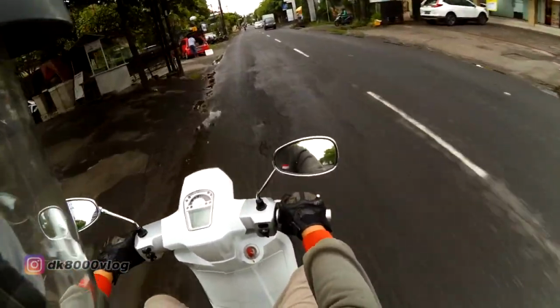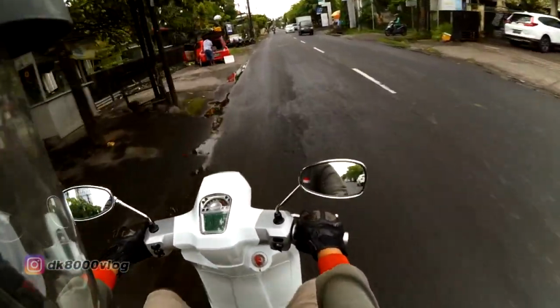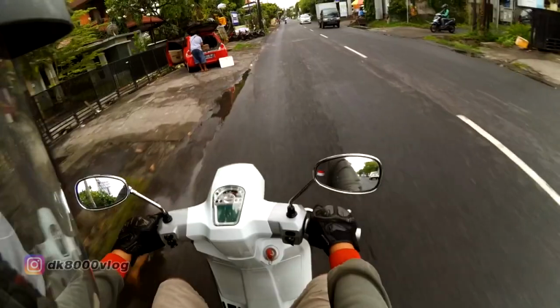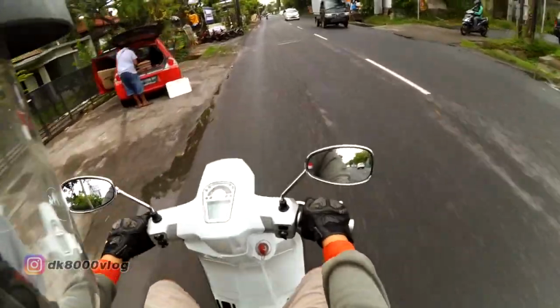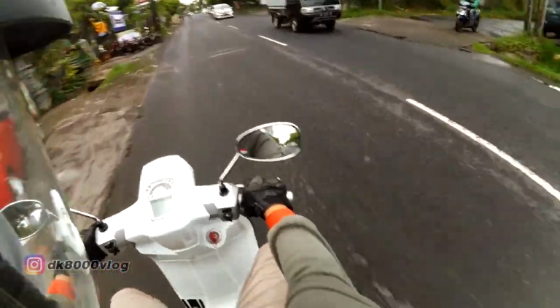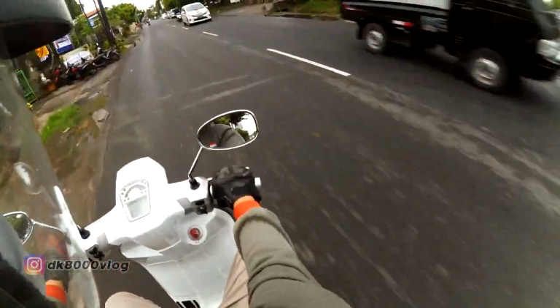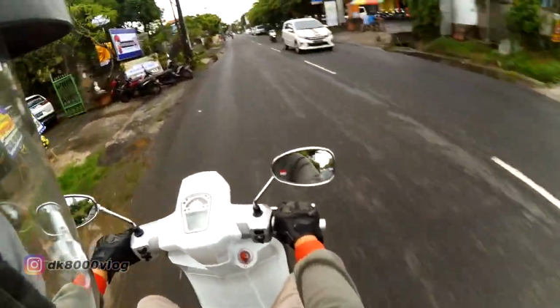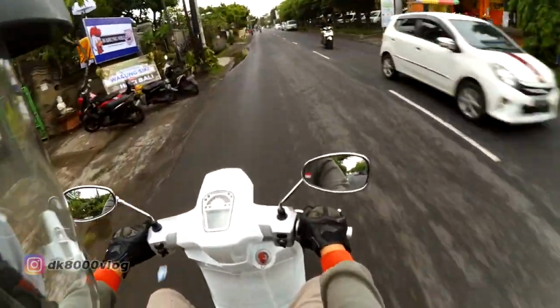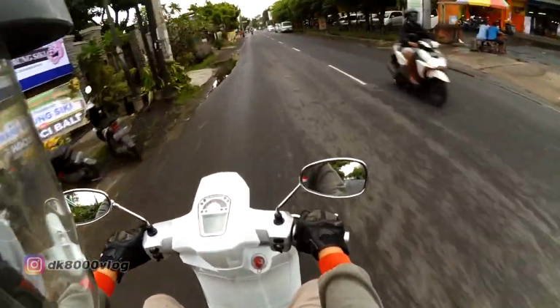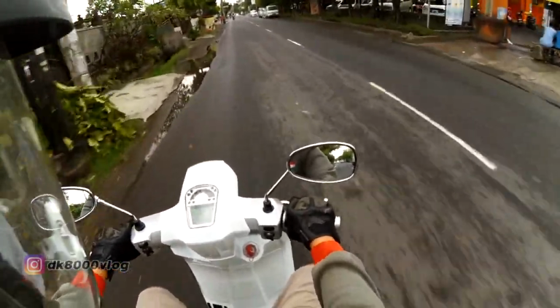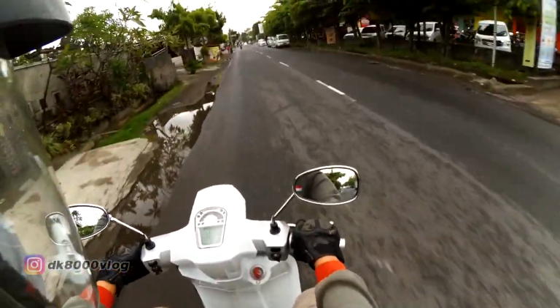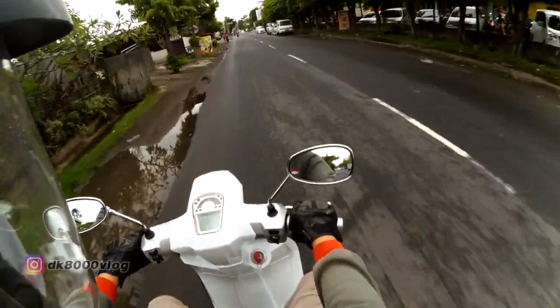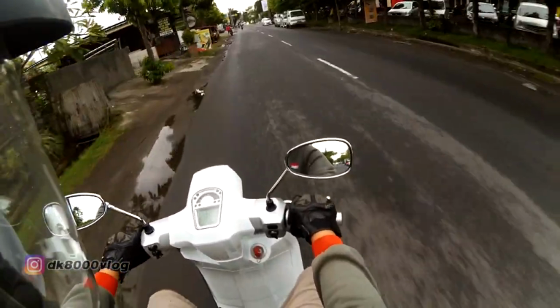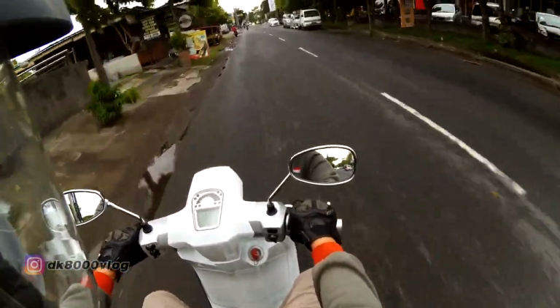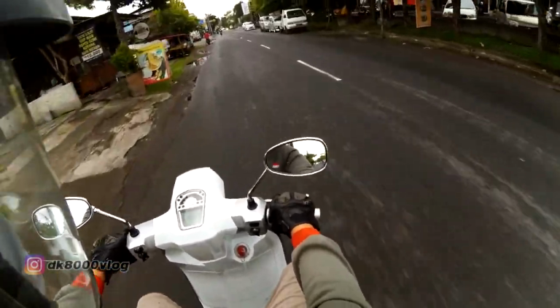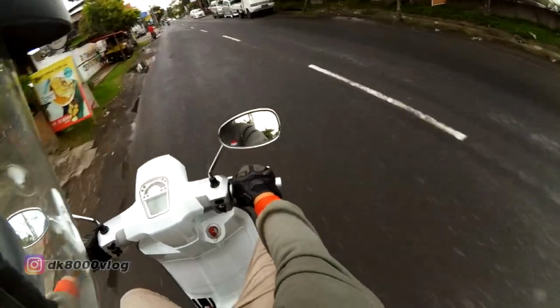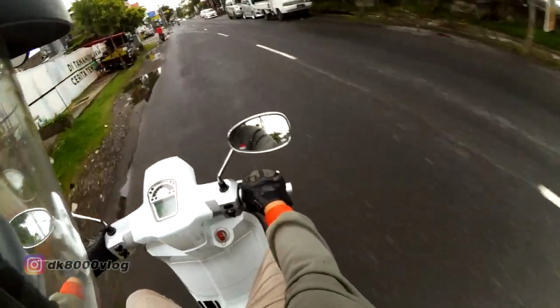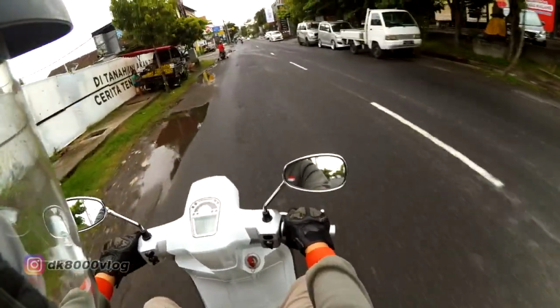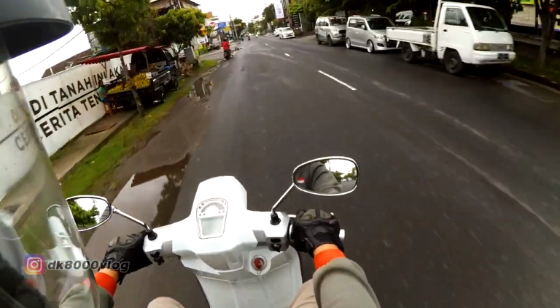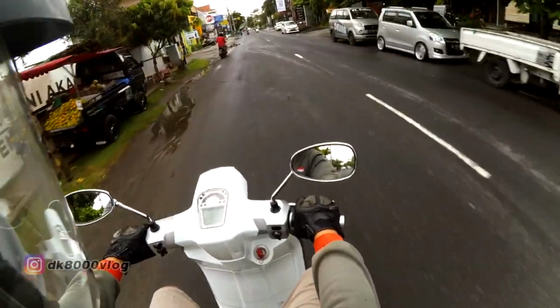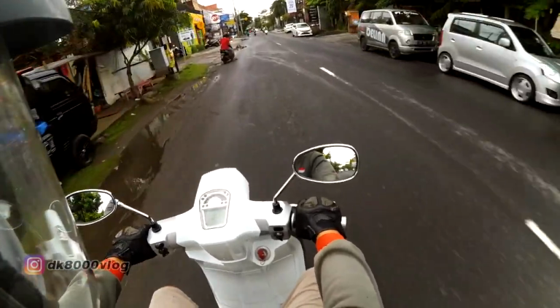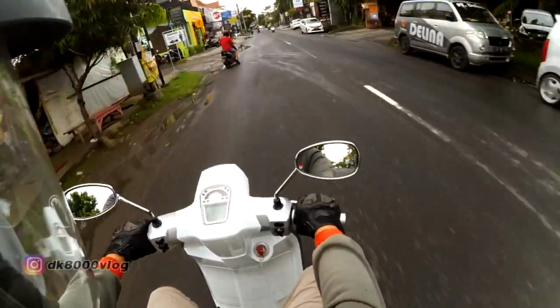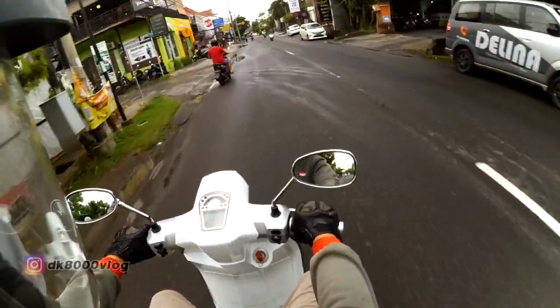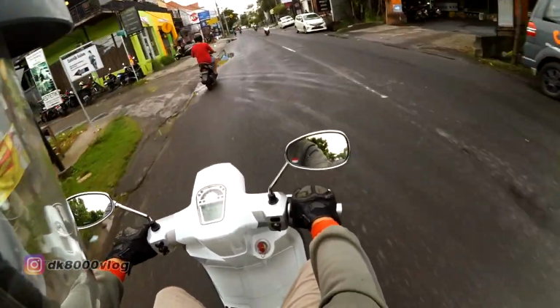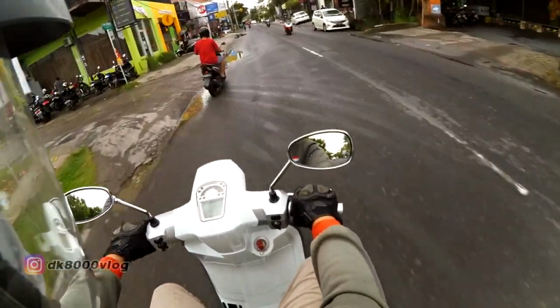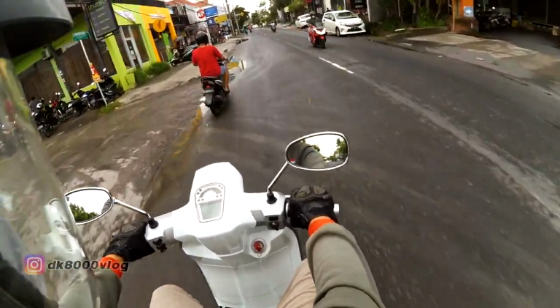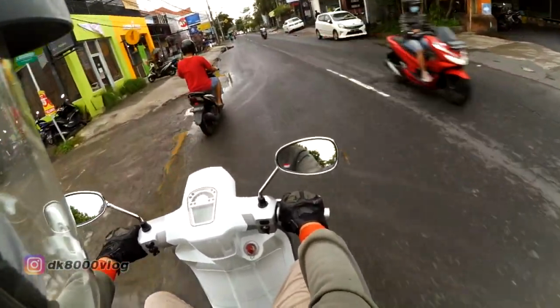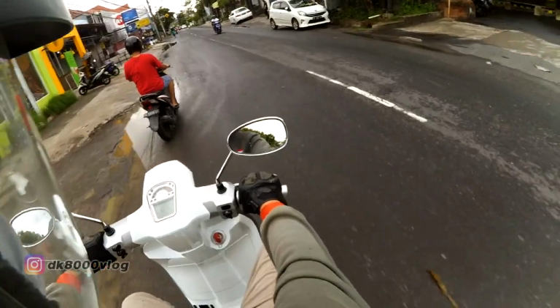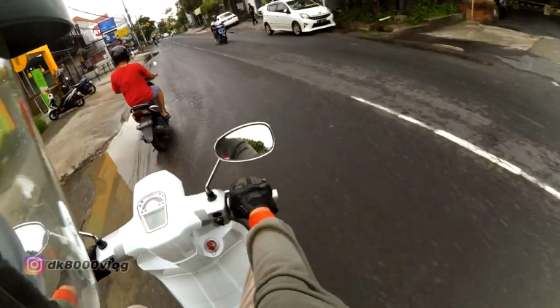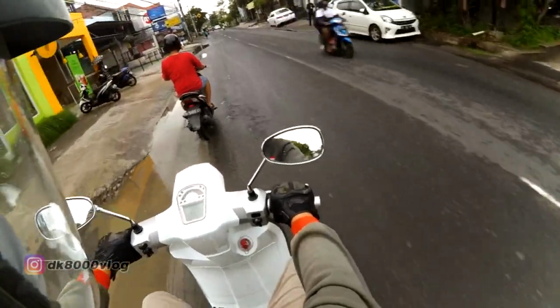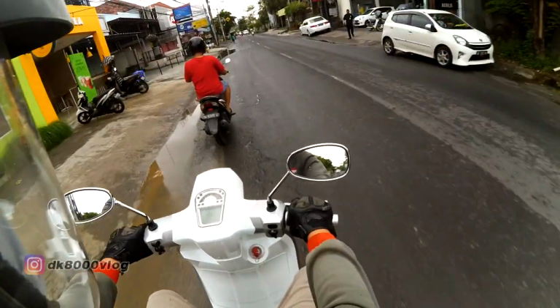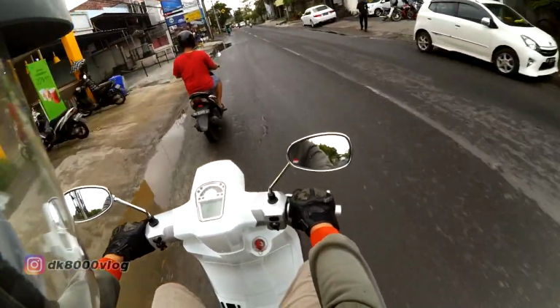So if I were to give a conclusion: this bike is more than adequate for city riding and urban use. The power delivery is sufficient — not too aggressive, just right.